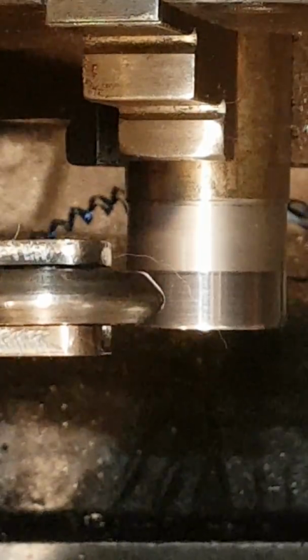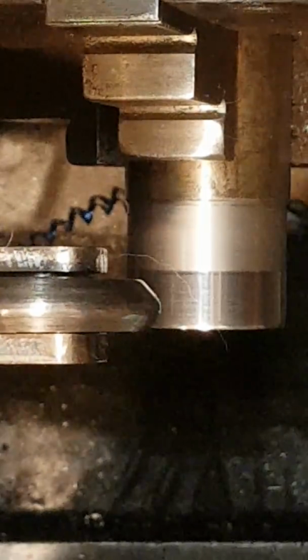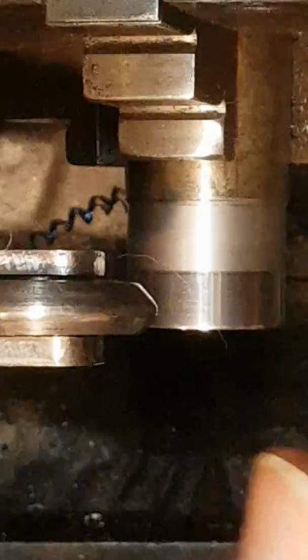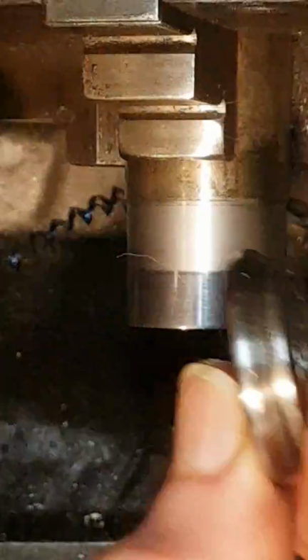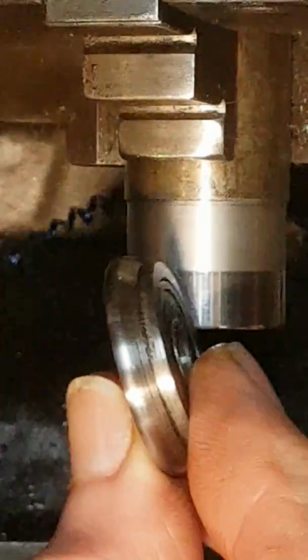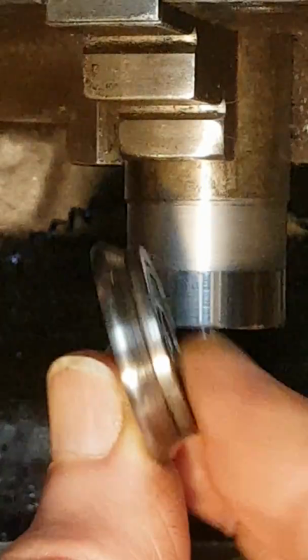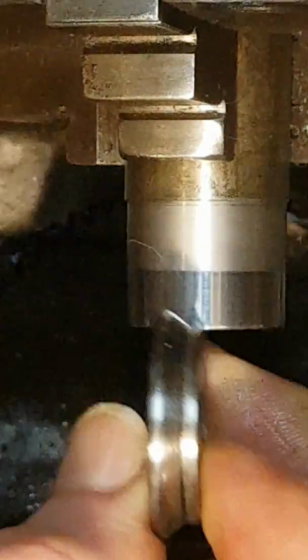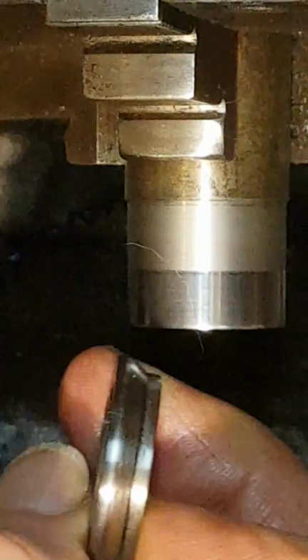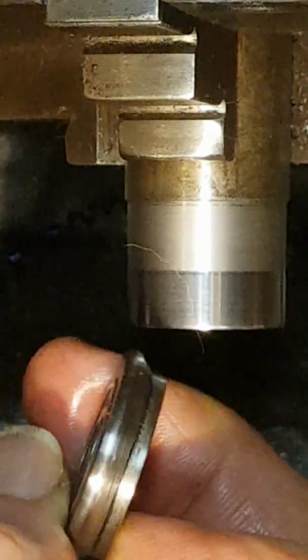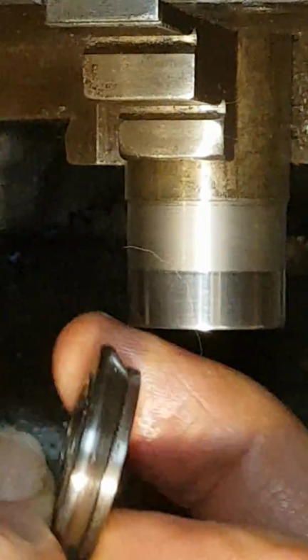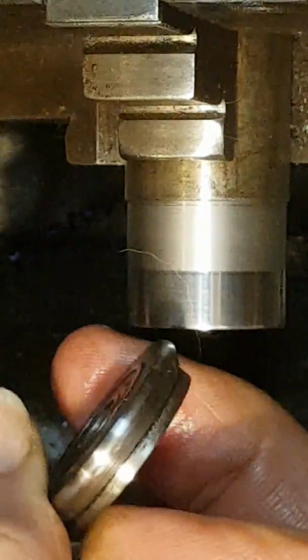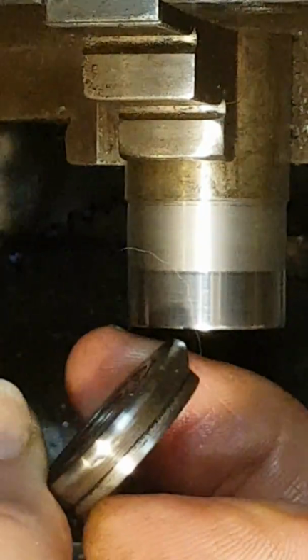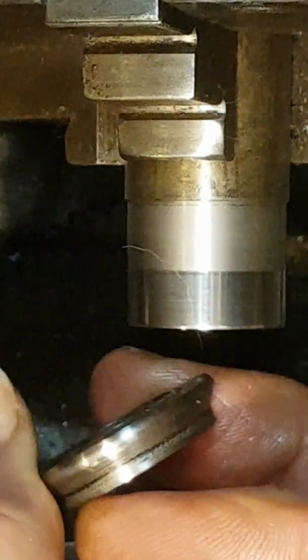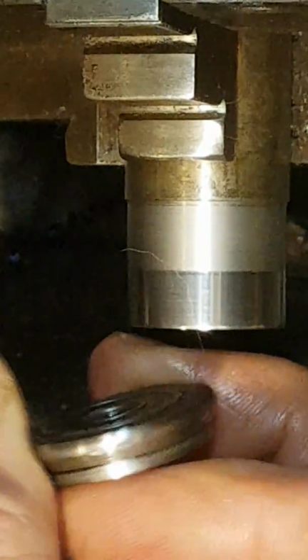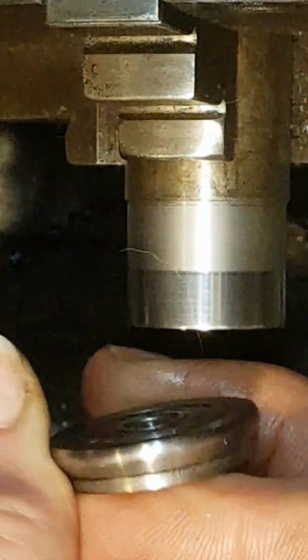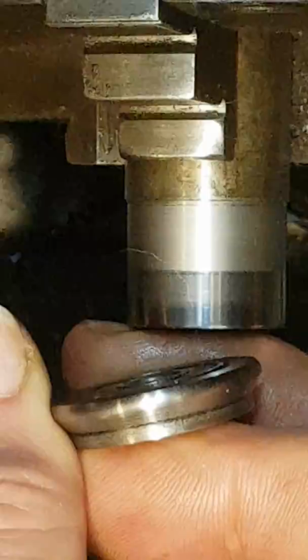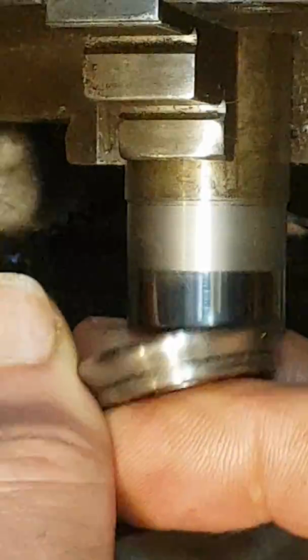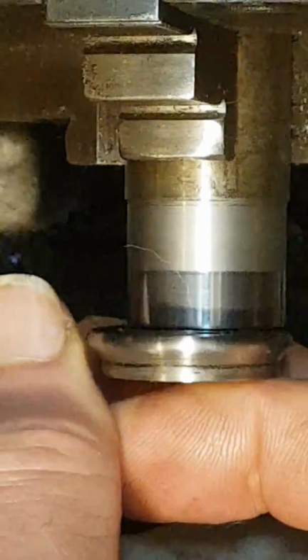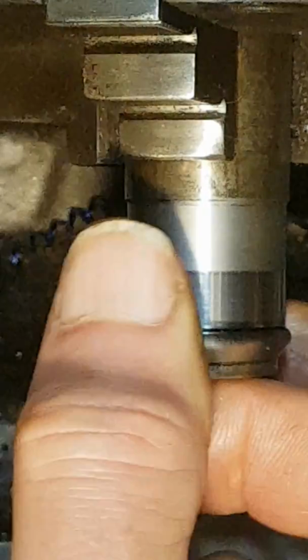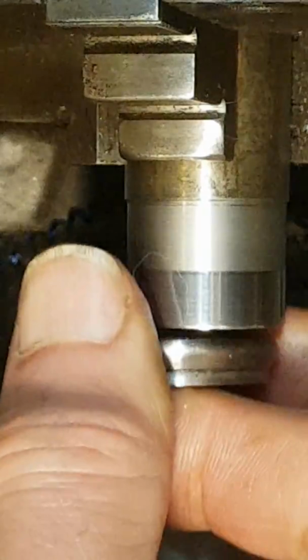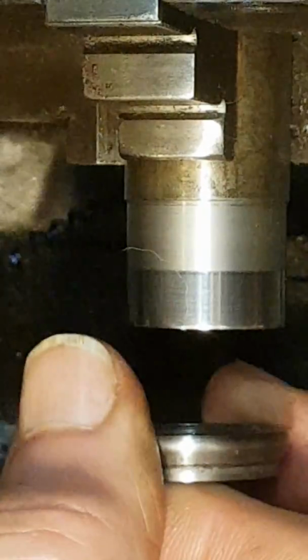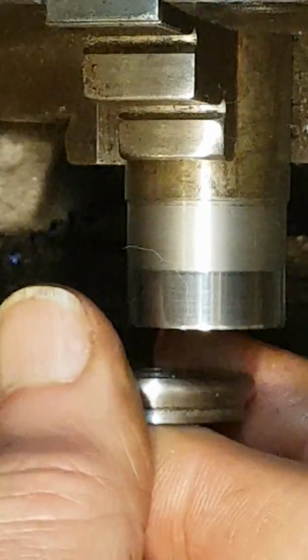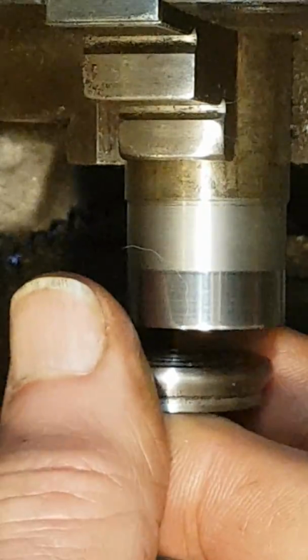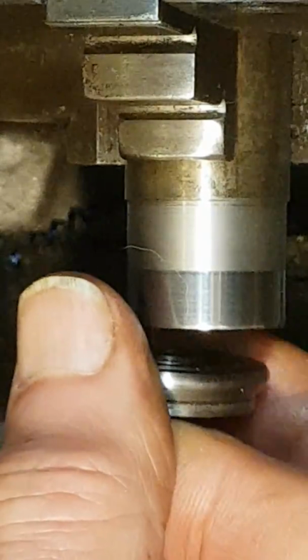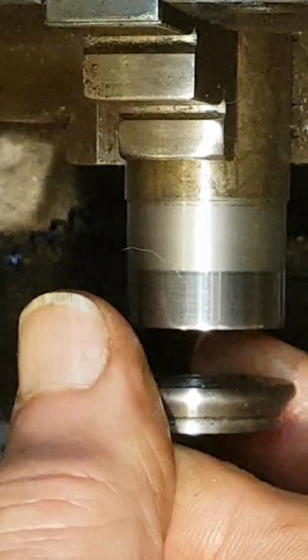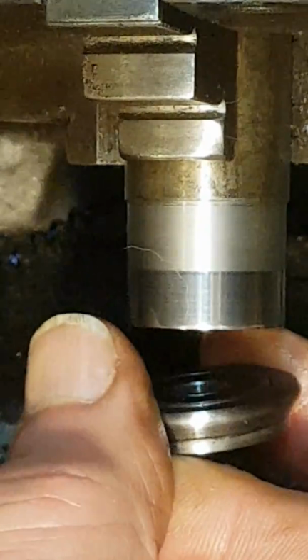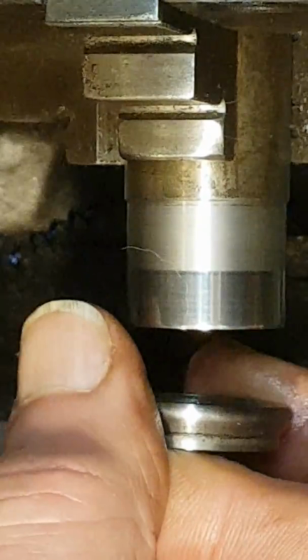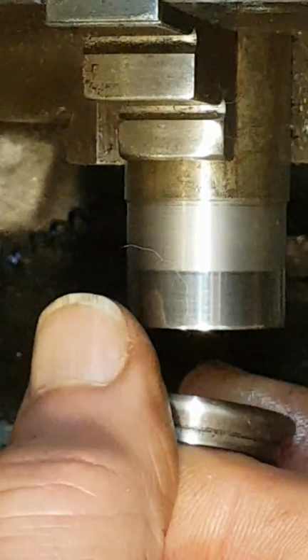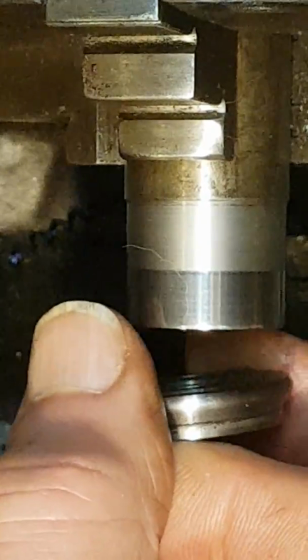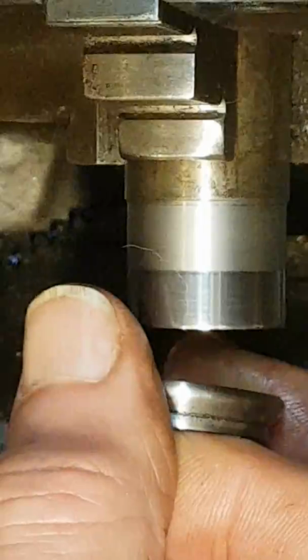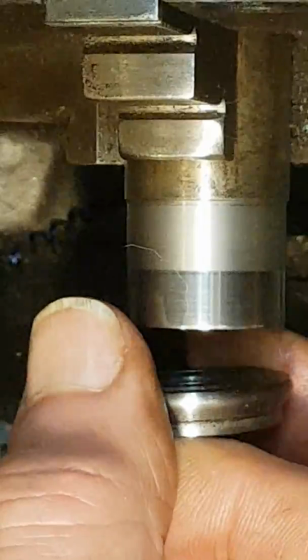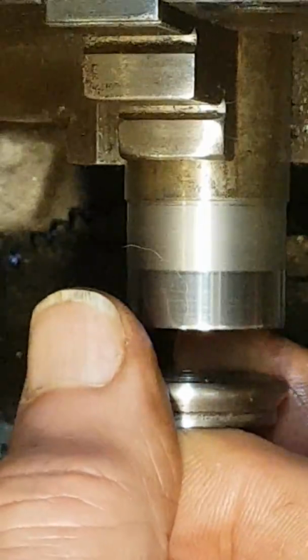I also made another one that could be used for going up closer to the work when I make another holder with a couple of support wheels, like a knurling tool.